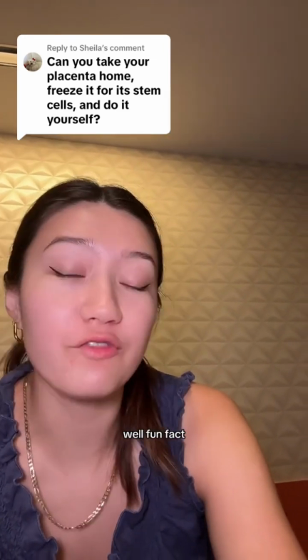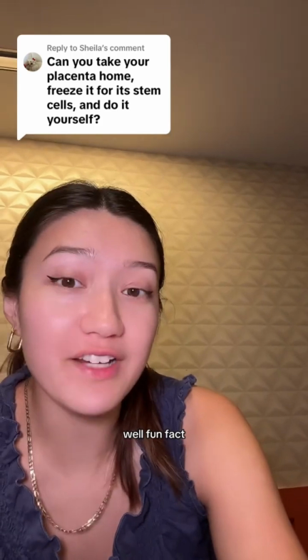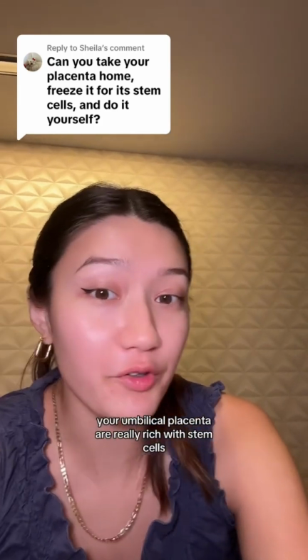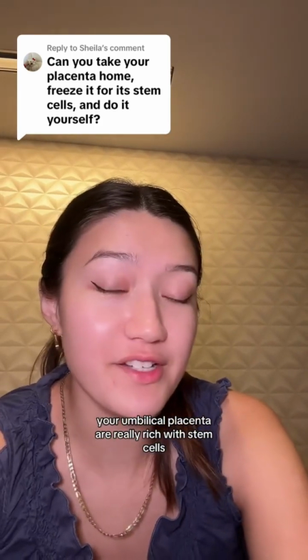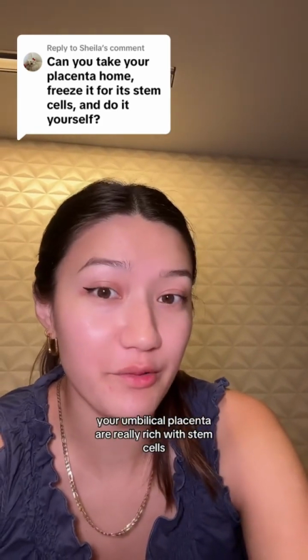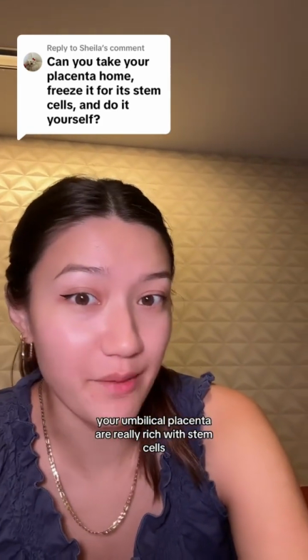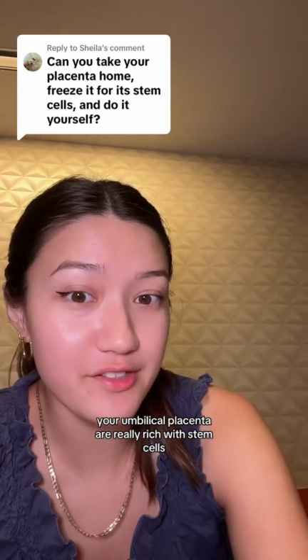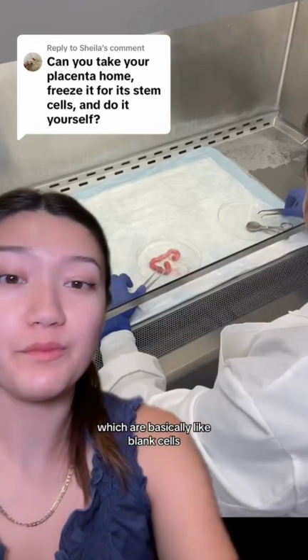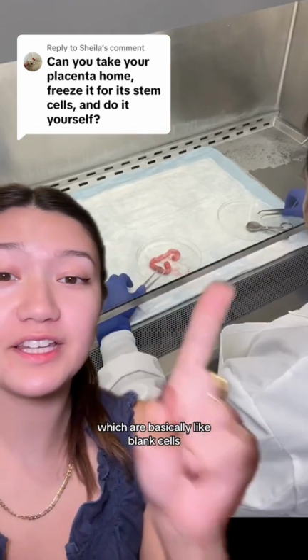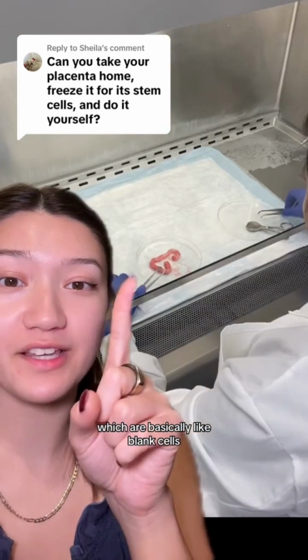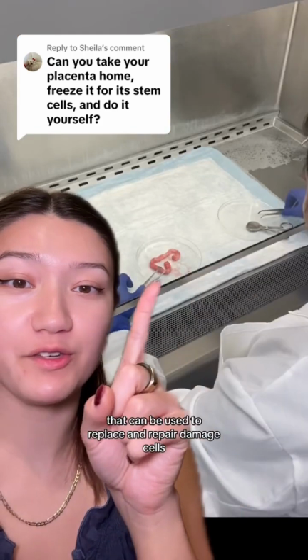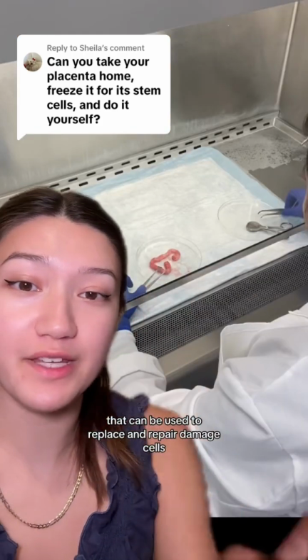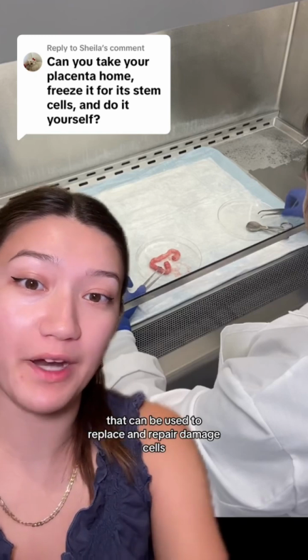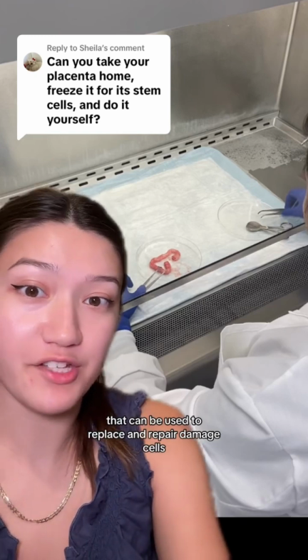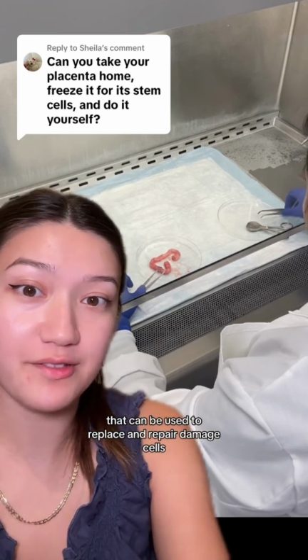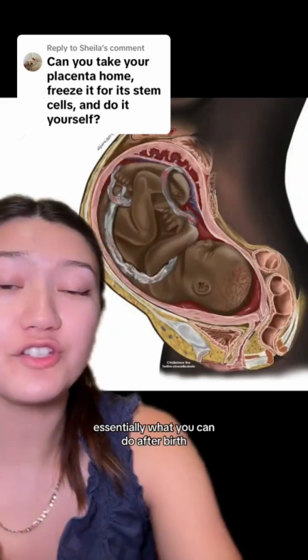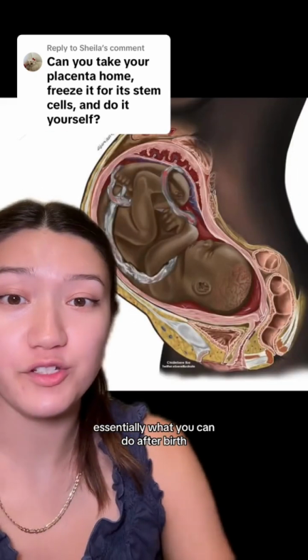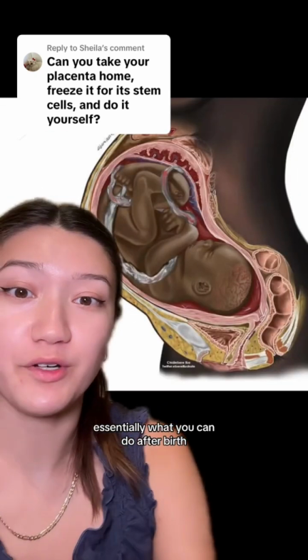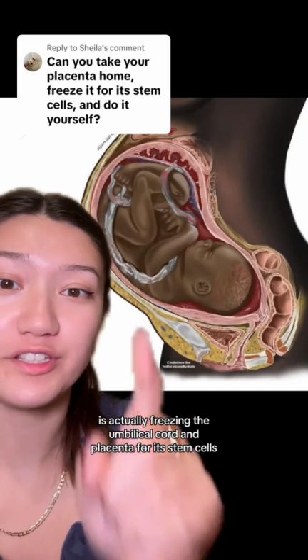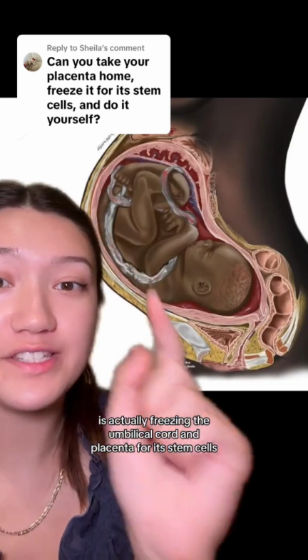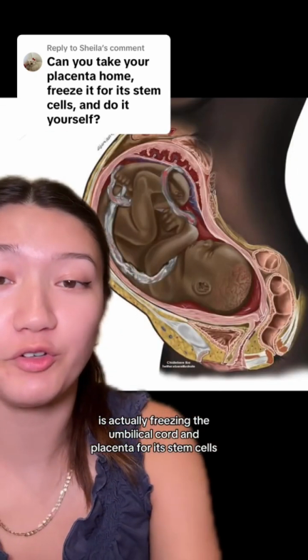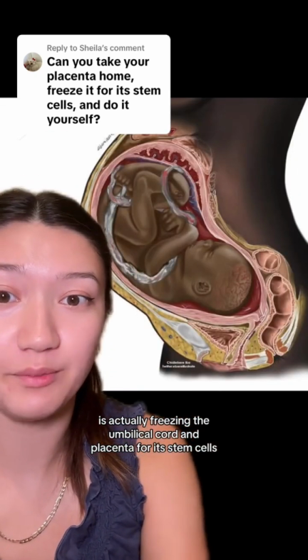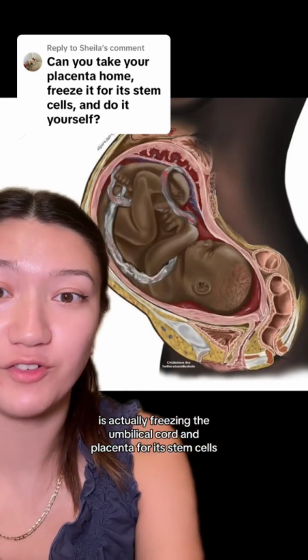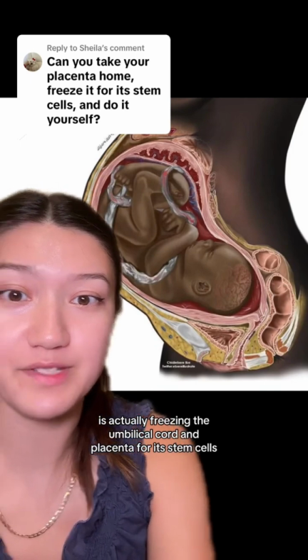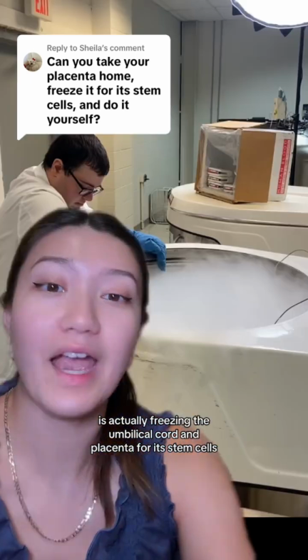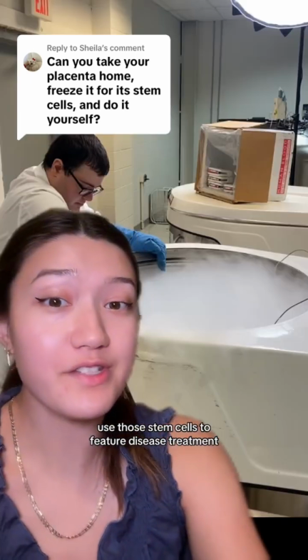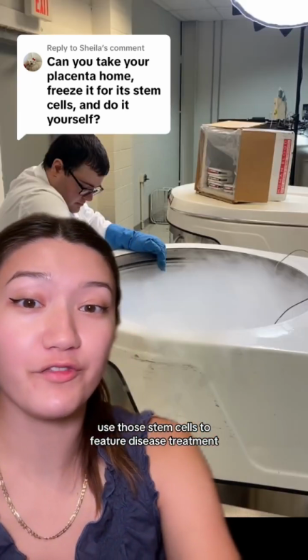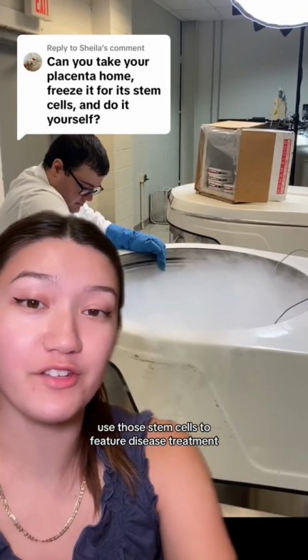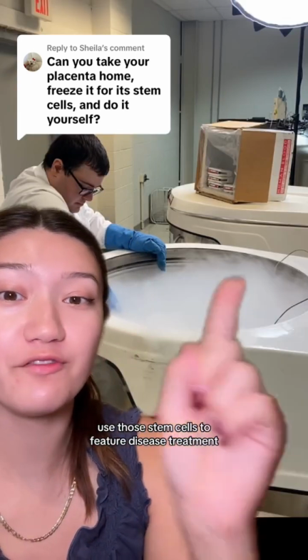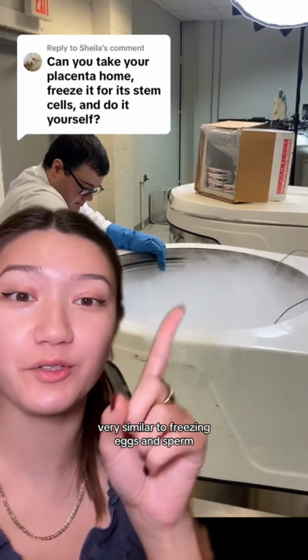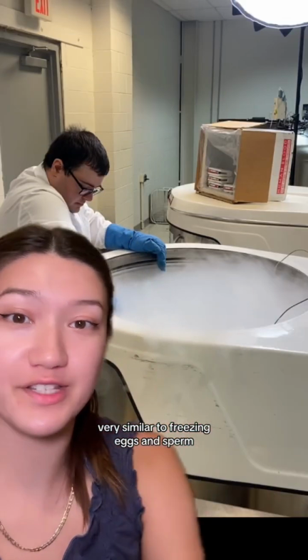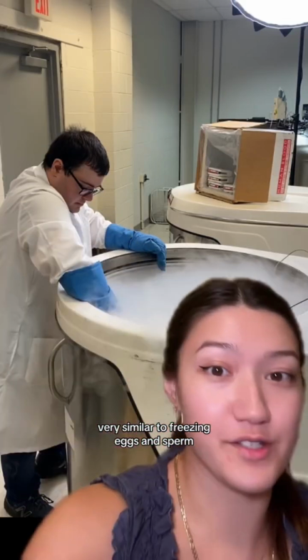Well, fun fact — your umbilical cord and placenta are really rich with stem cells, which are basically like blank cells that can be used to replace and repair damaged cells. So essentially, after birth, you can freeze the umbilical cord and placenta for its stem cells and use those stem cells for a future disease treatment, very similar to freezing eggs and sperm.